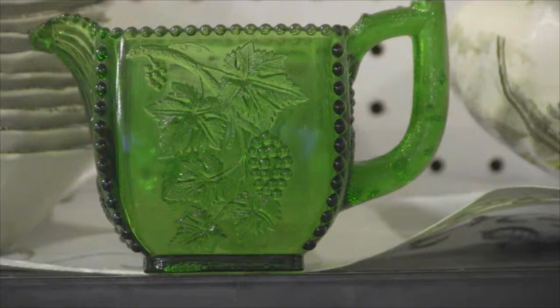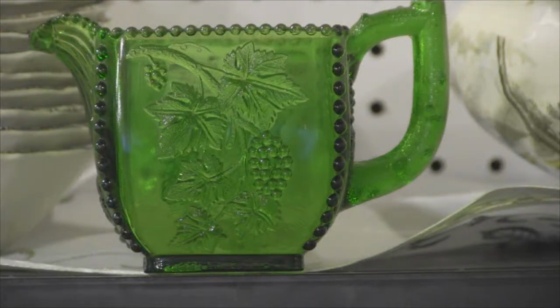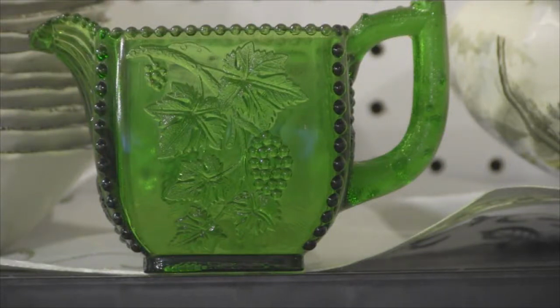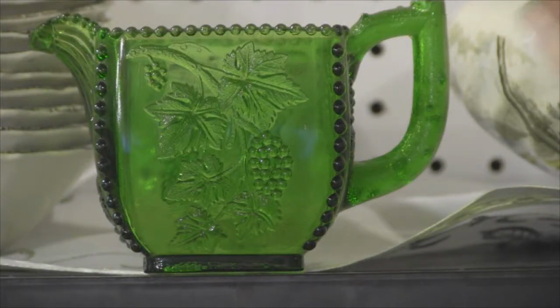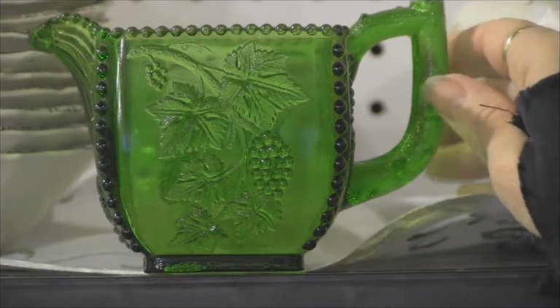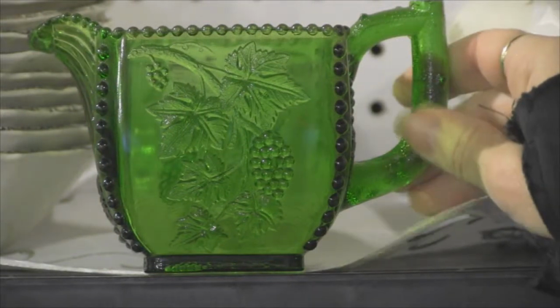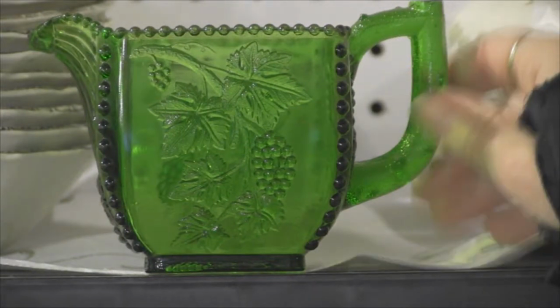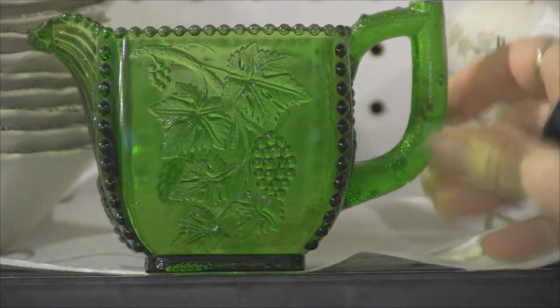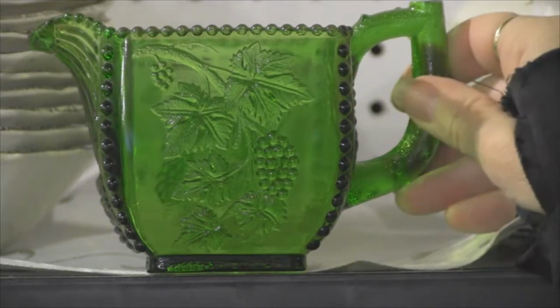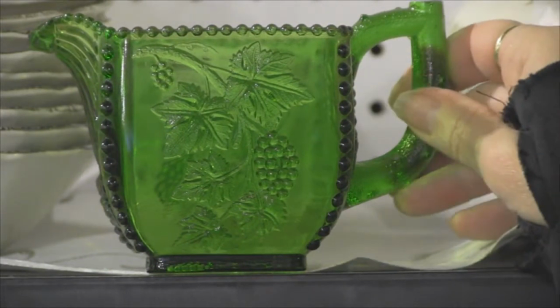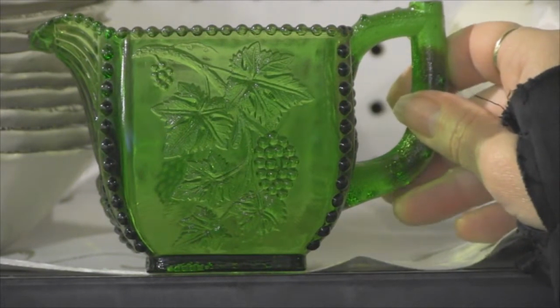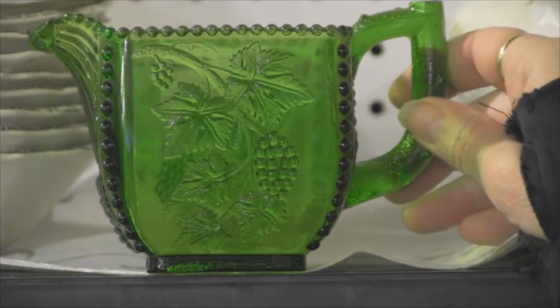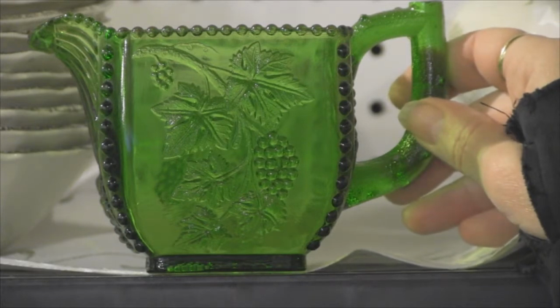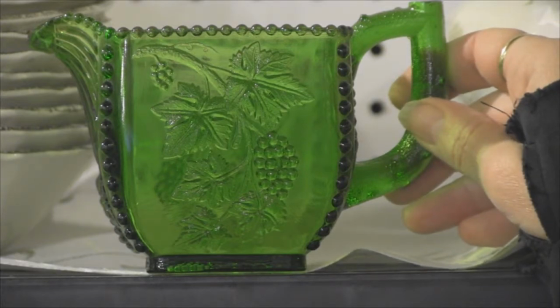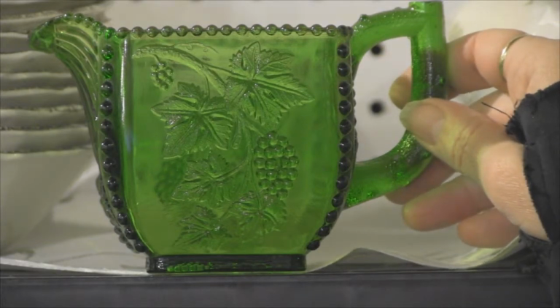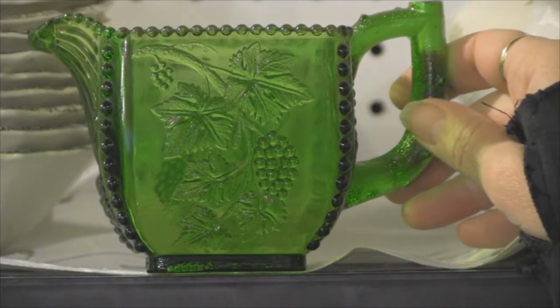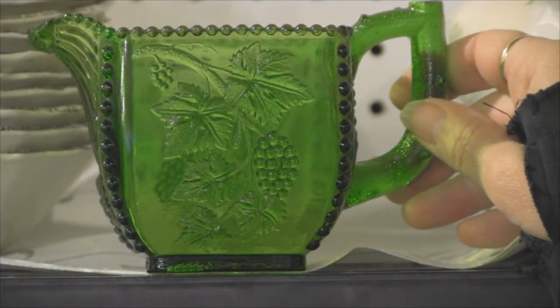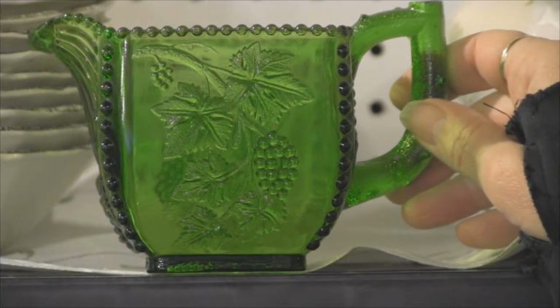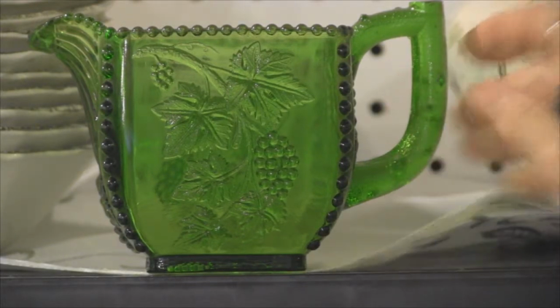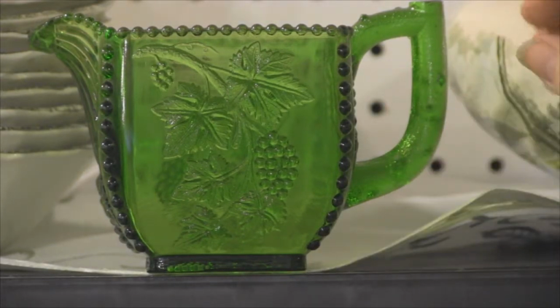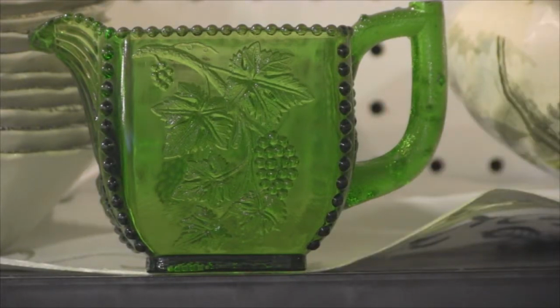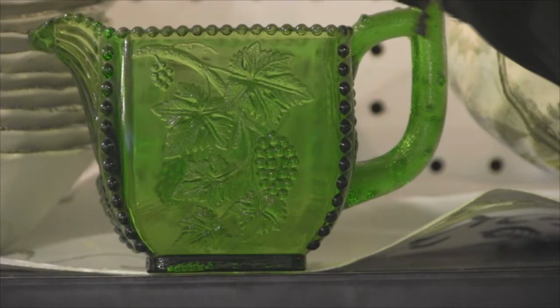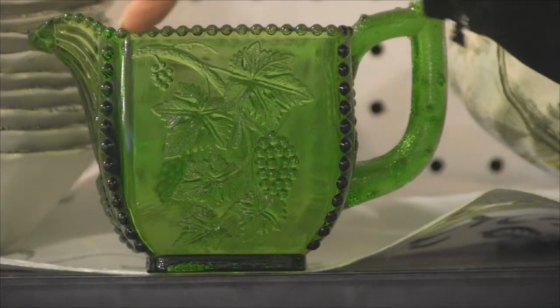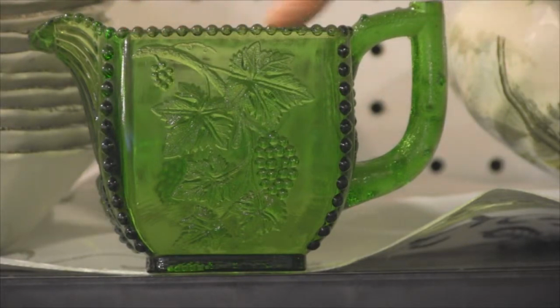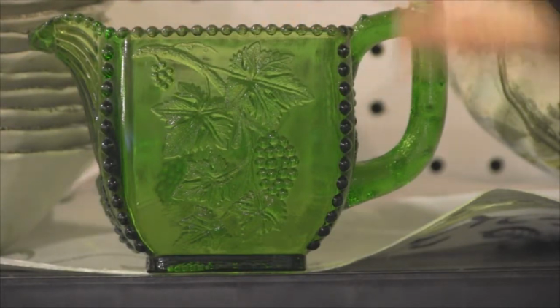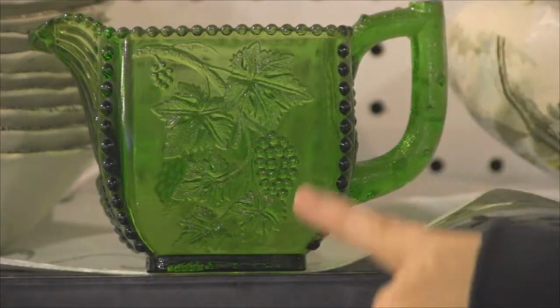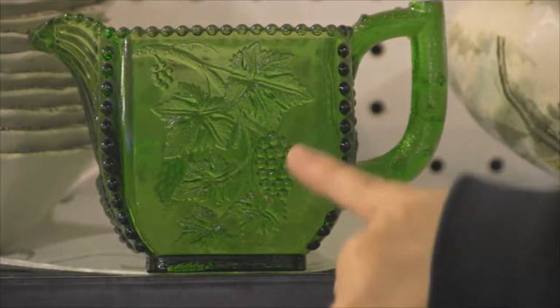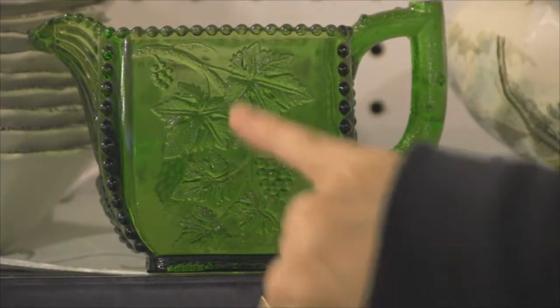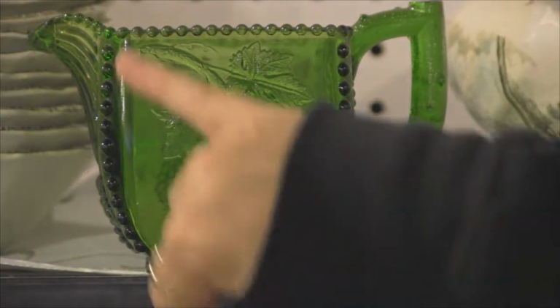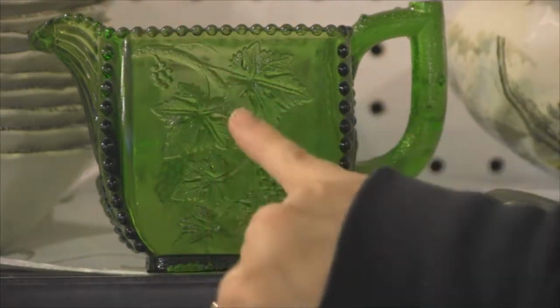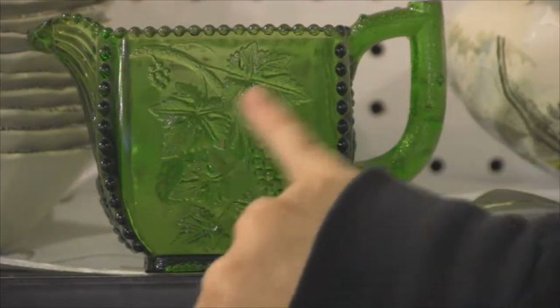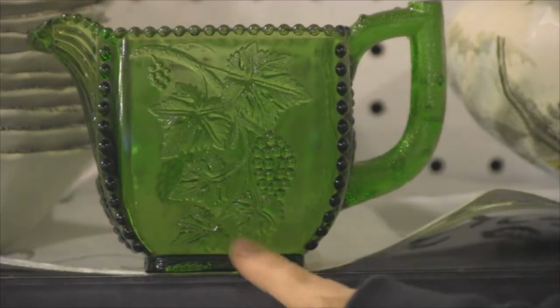I'm constantly getting asked pattern names to glasses. This one here is Beaded Grape. It's a creamer and it's made by Burlington Glass. You can see all the beads, the grapes, the vines, the leaves.